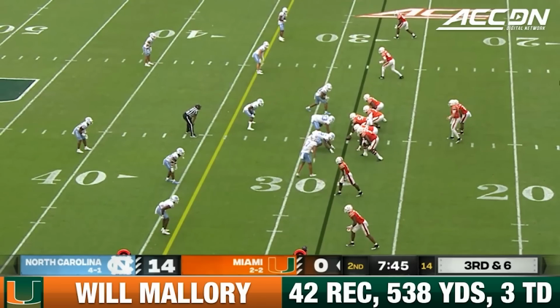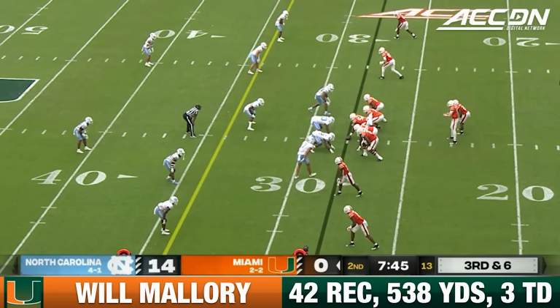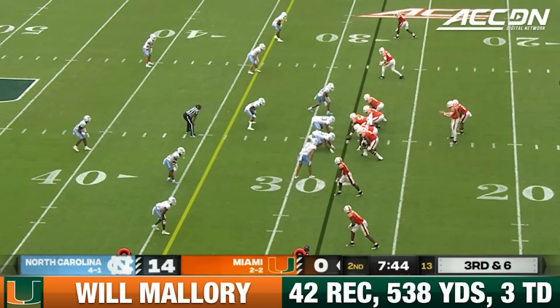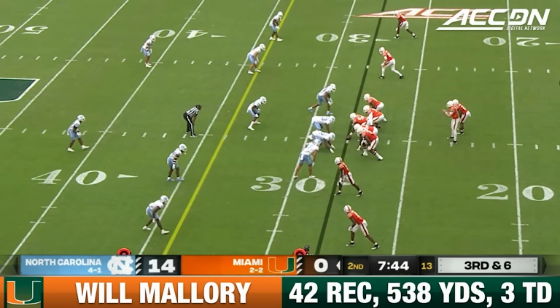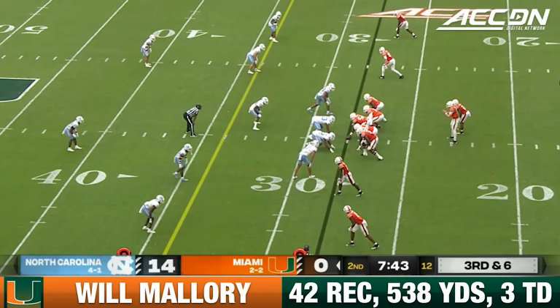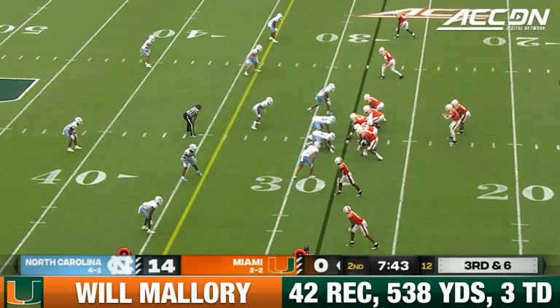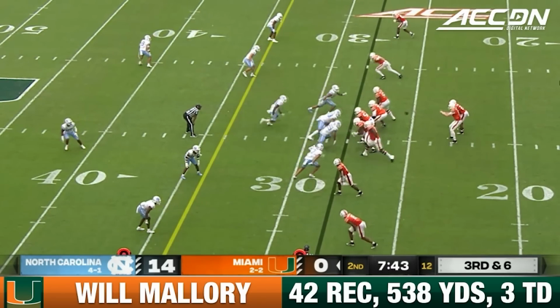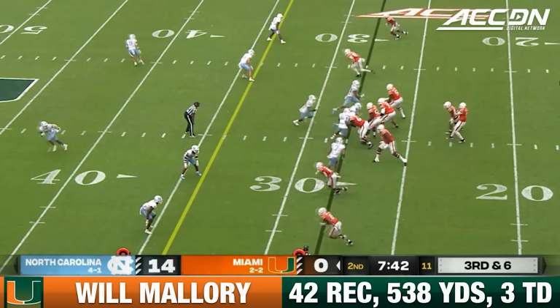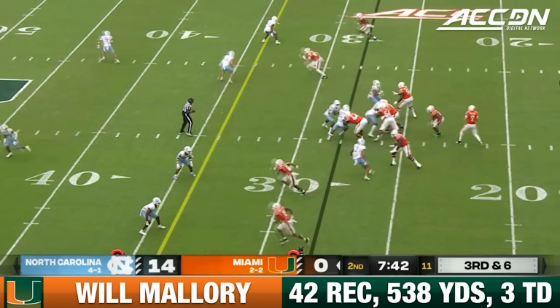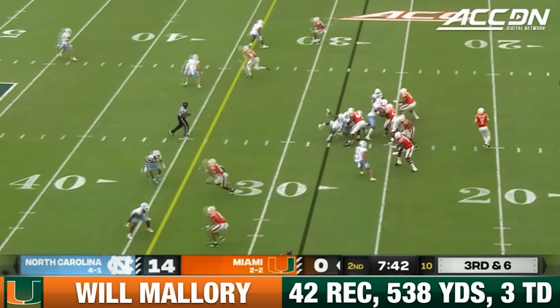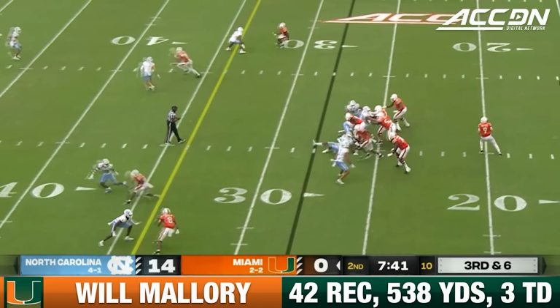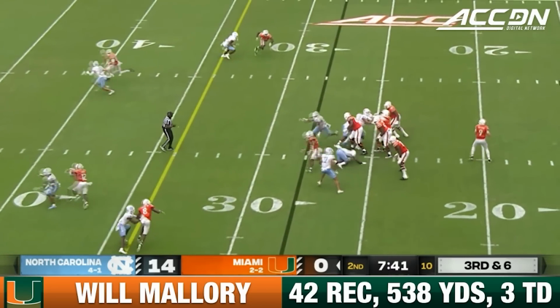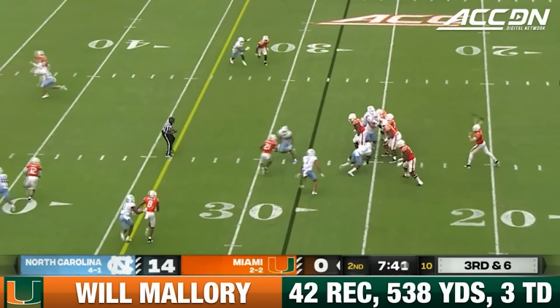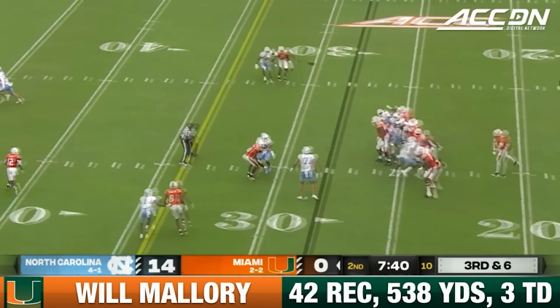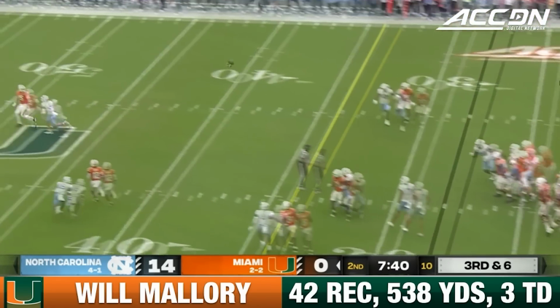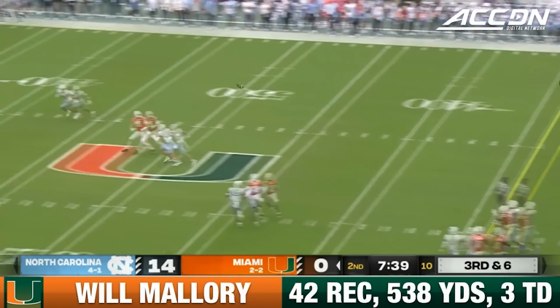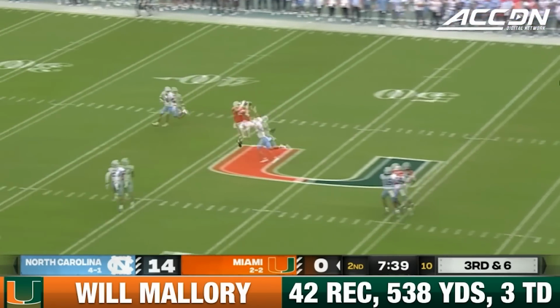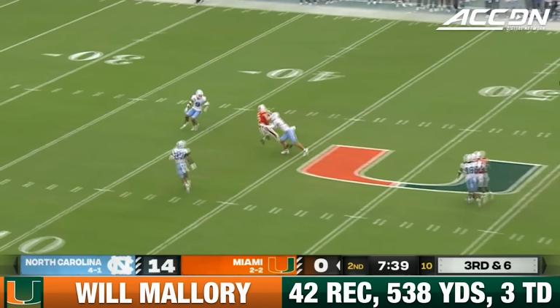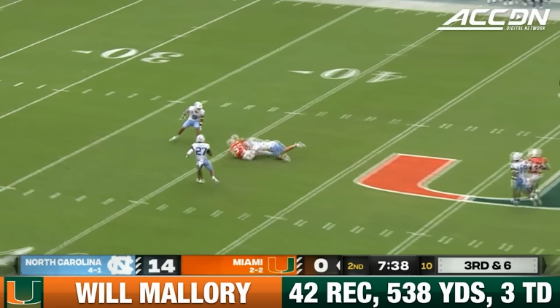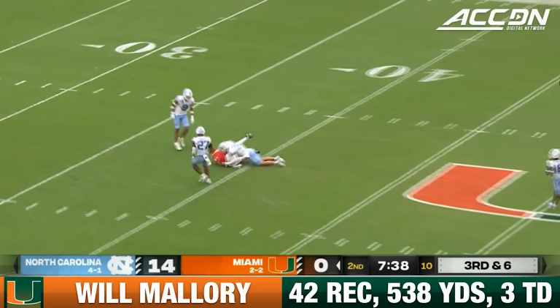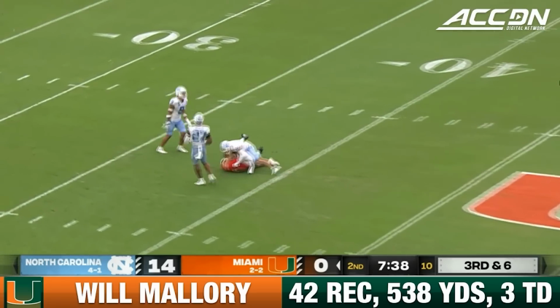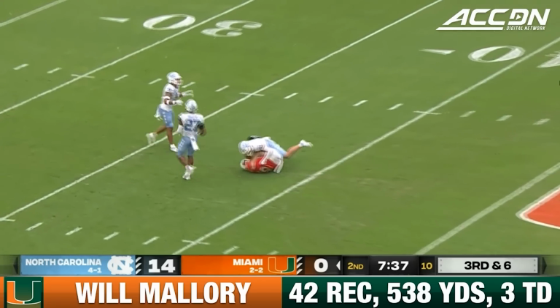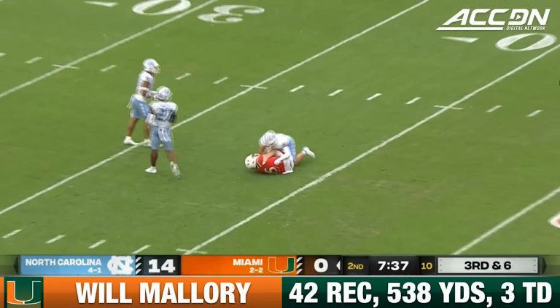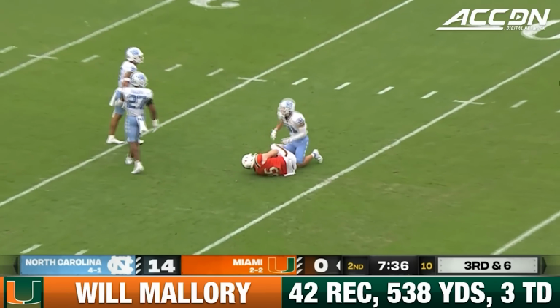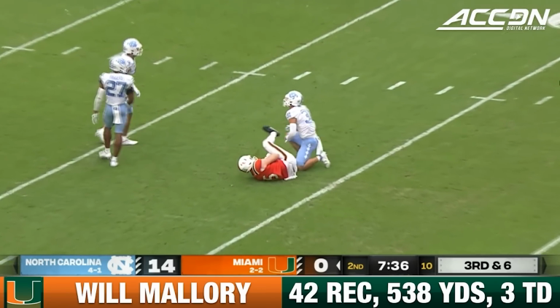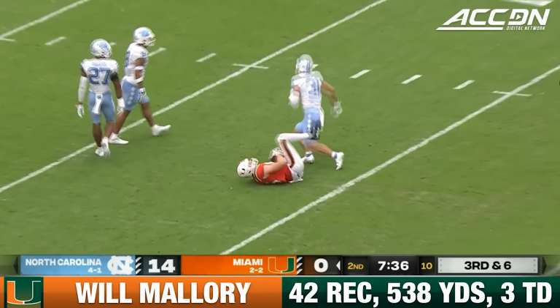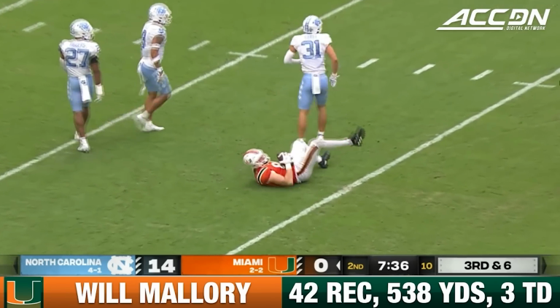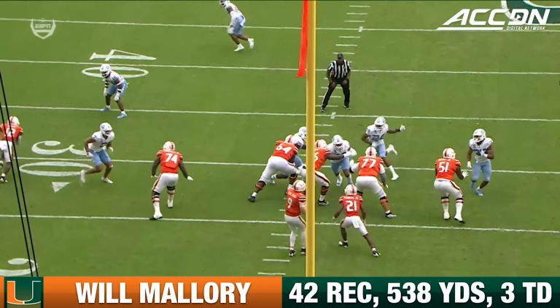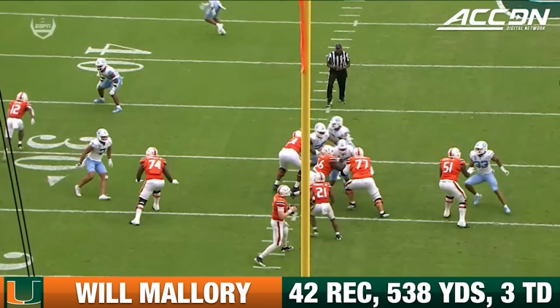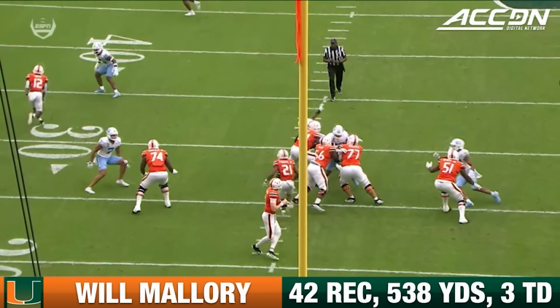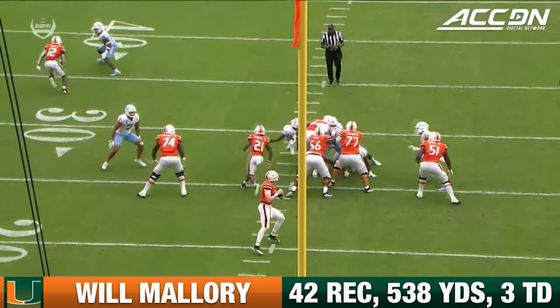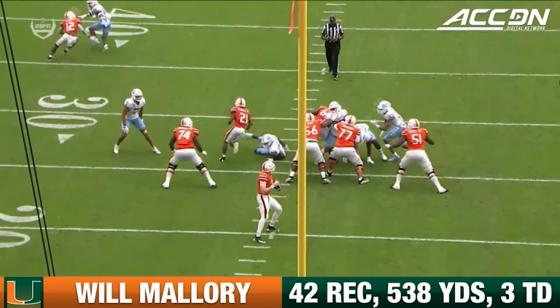Always a good choice in situations like this. On third down and six, Van Dyke with time, deep throw to the tight end. And Mallory able to hang on. 32-yard gain.